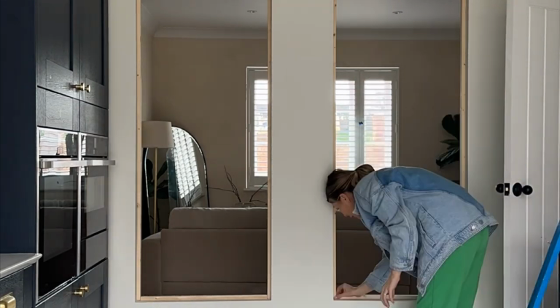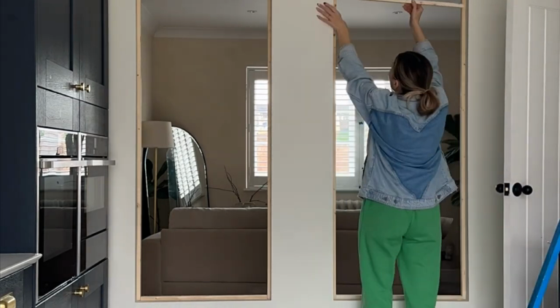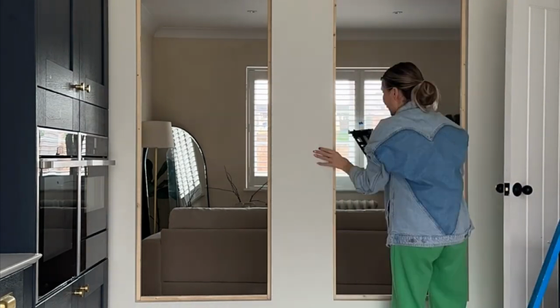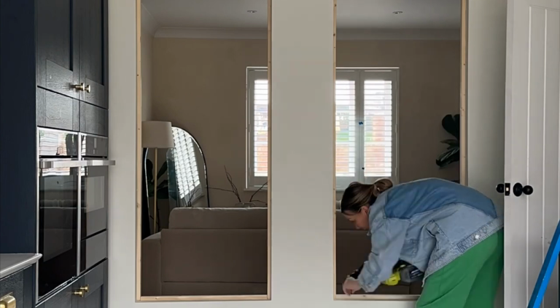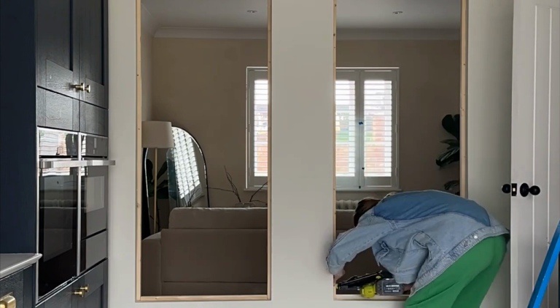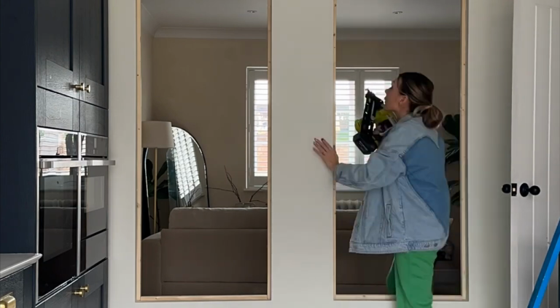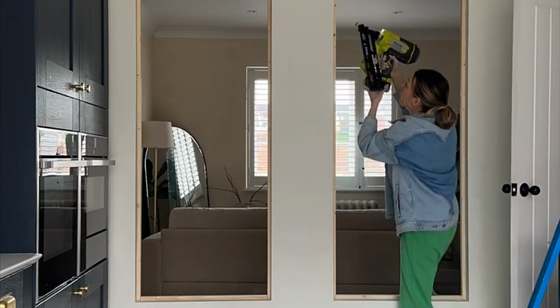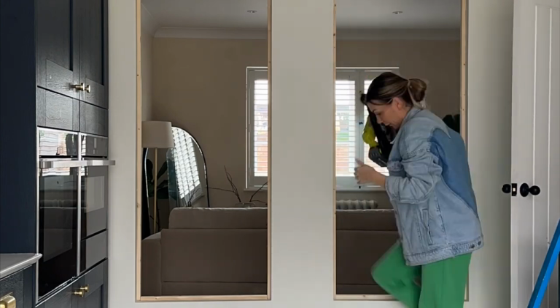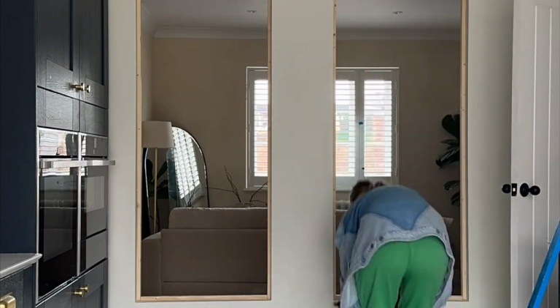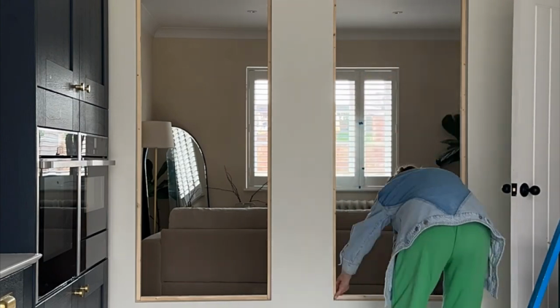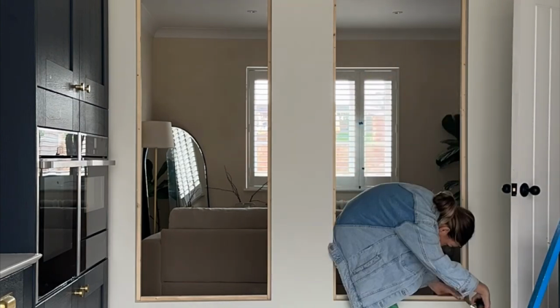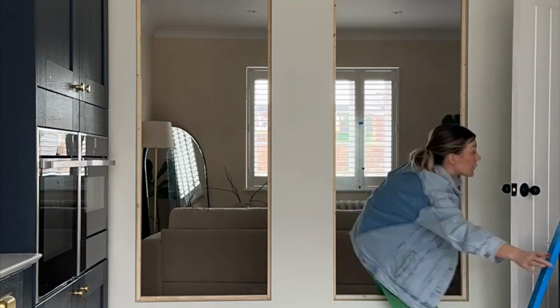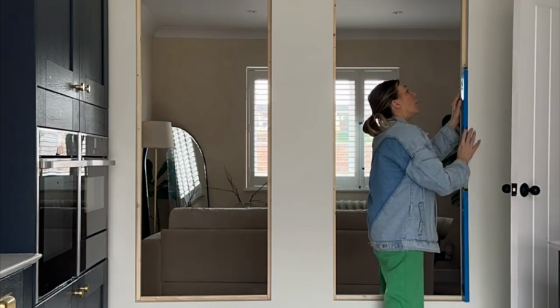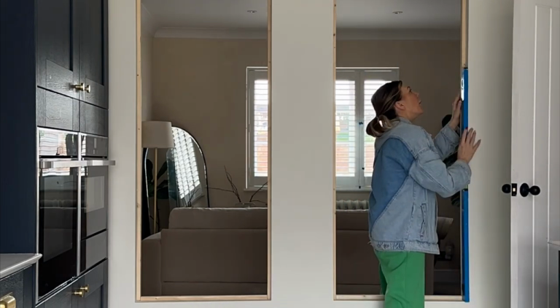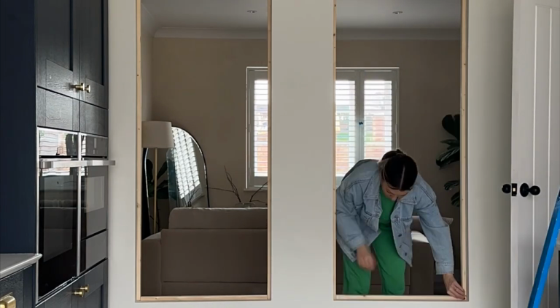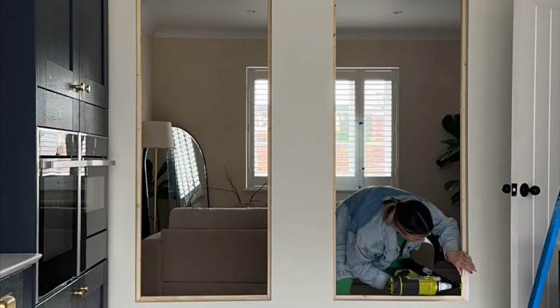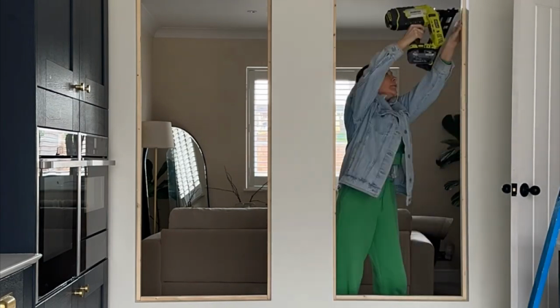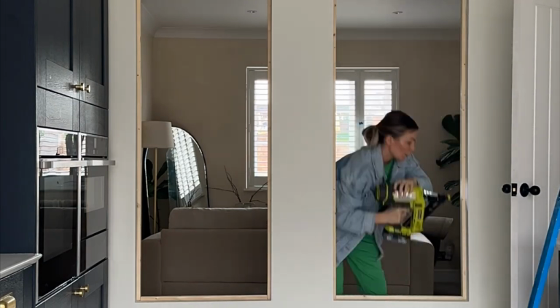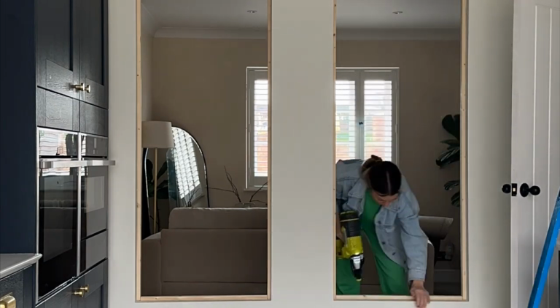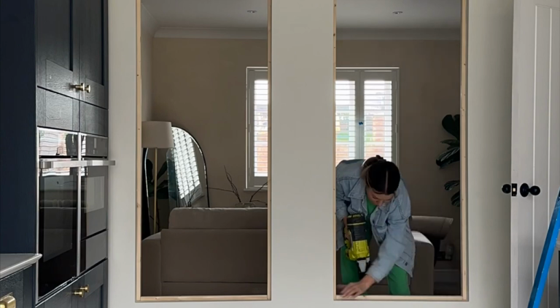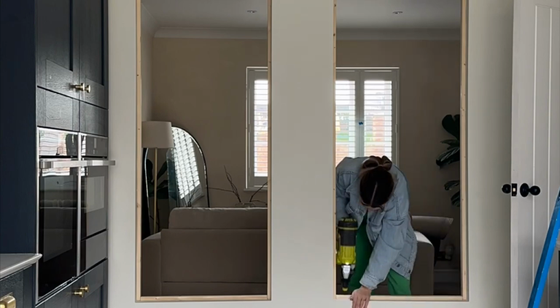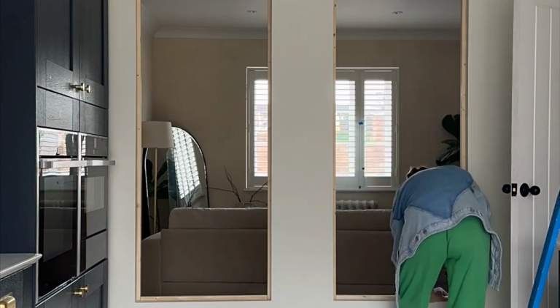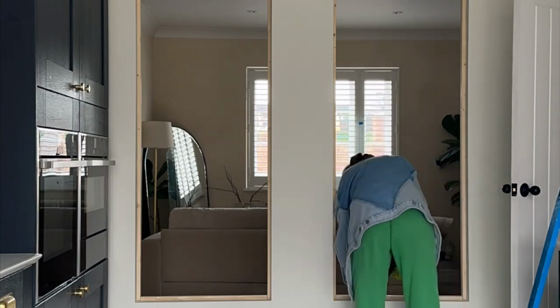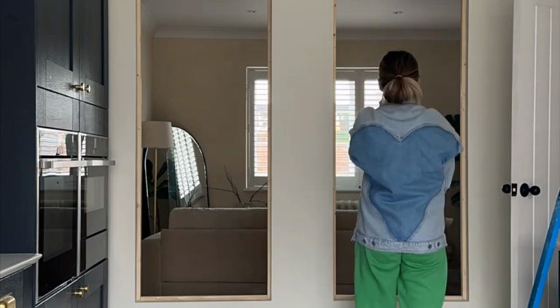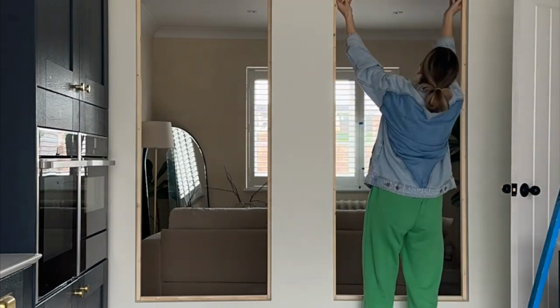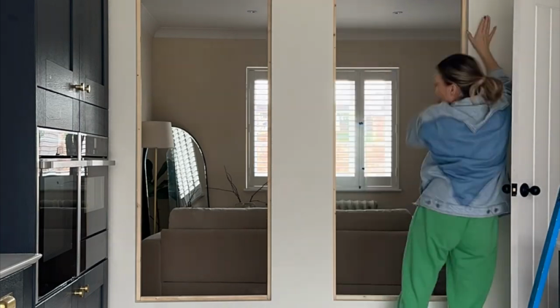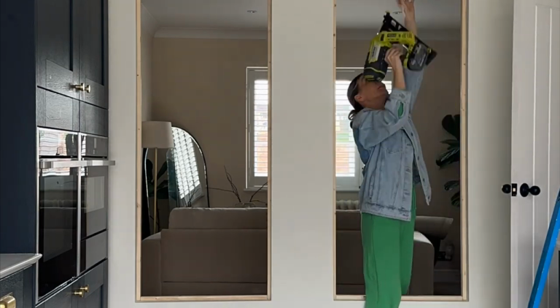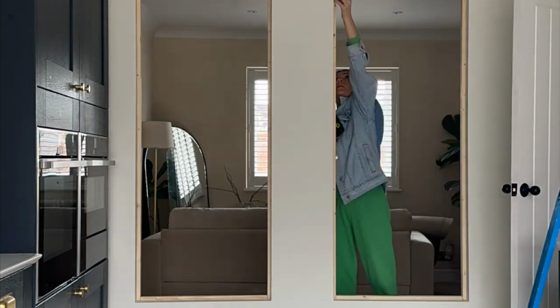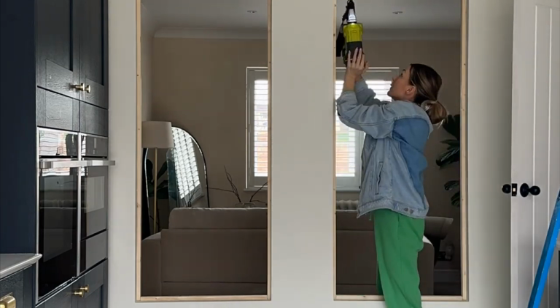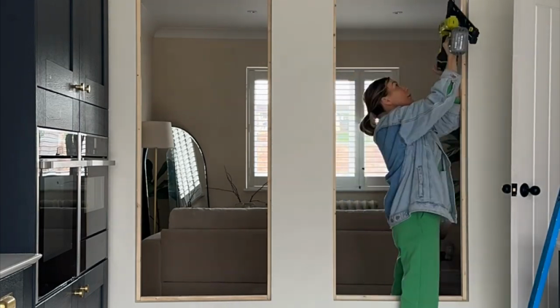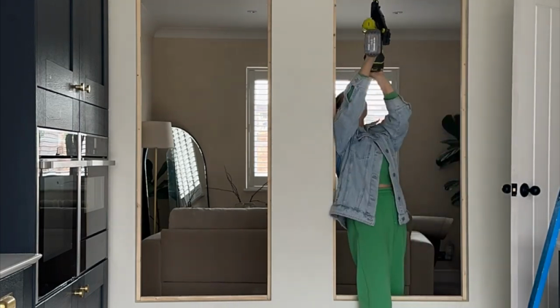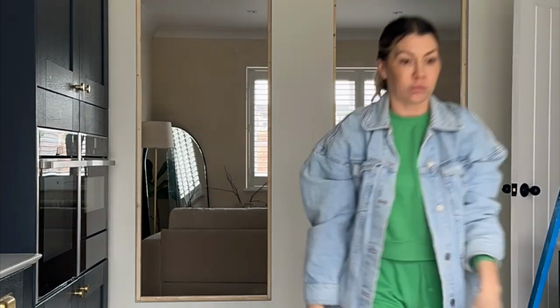I used a level and a nail gun, and I also put No More Nails on the back of my frame as well, just to keep it really secure. The nailer I'm using is an 18-volt nailer by Ryobi — I'll link it below.